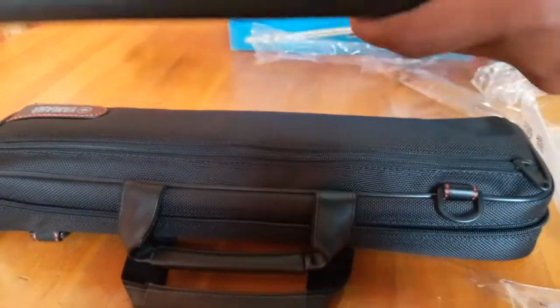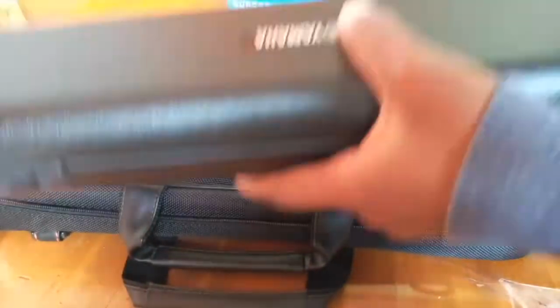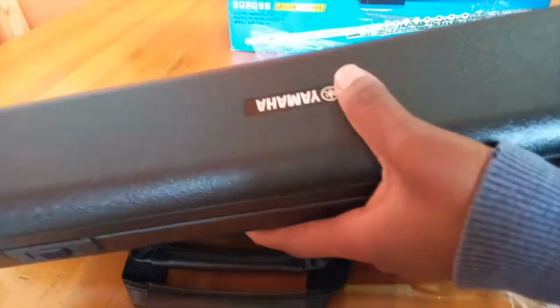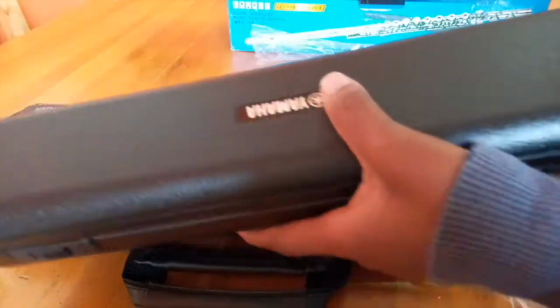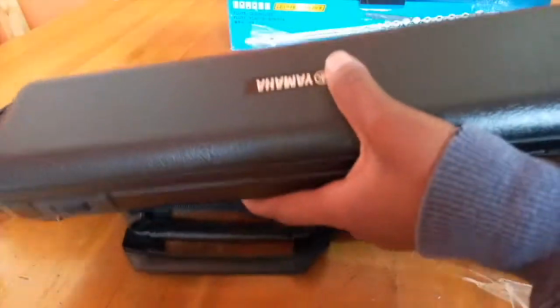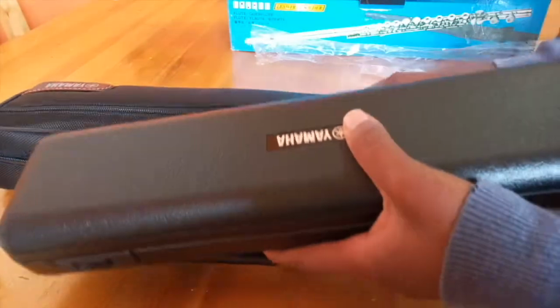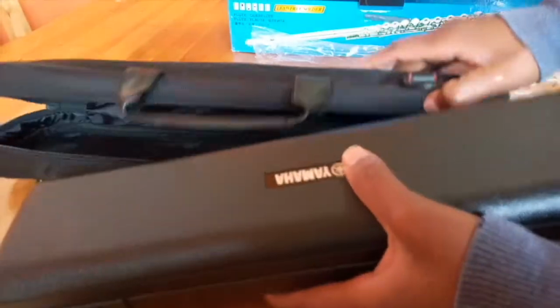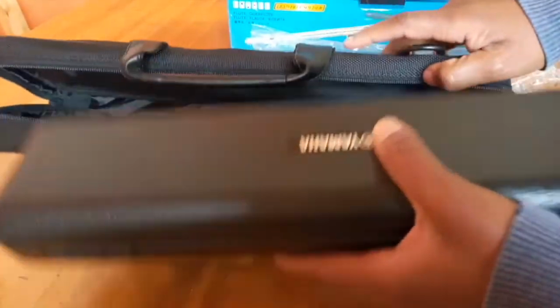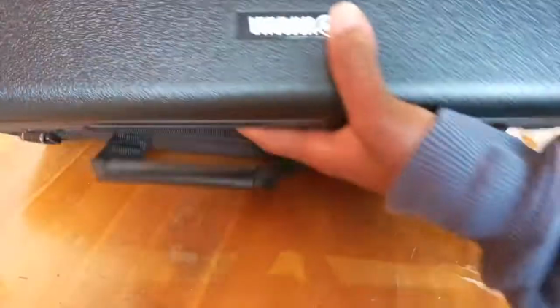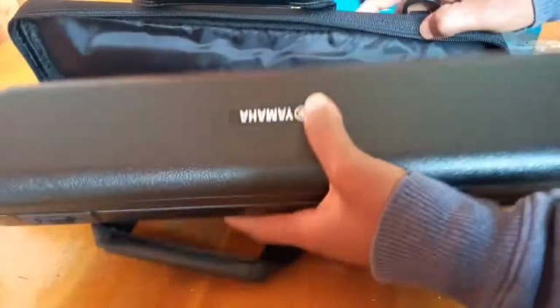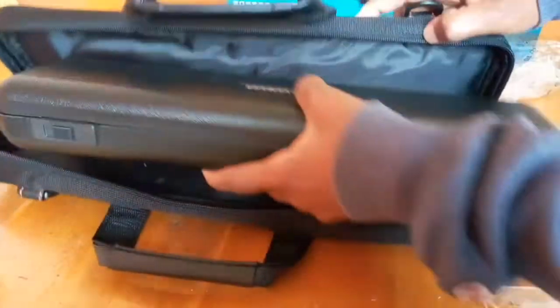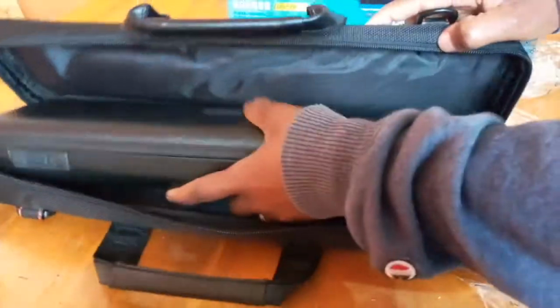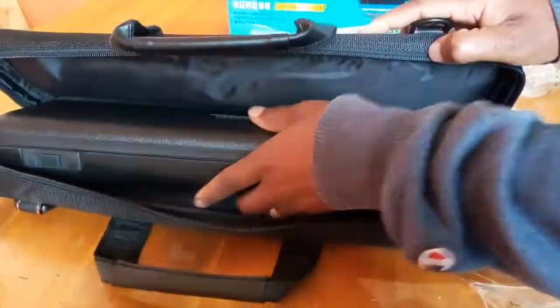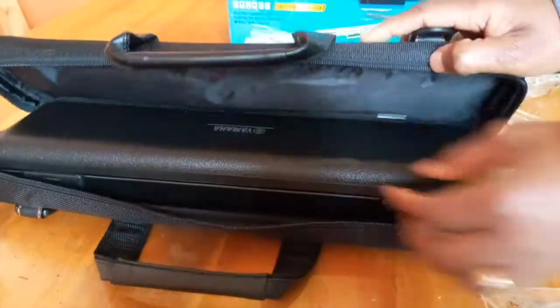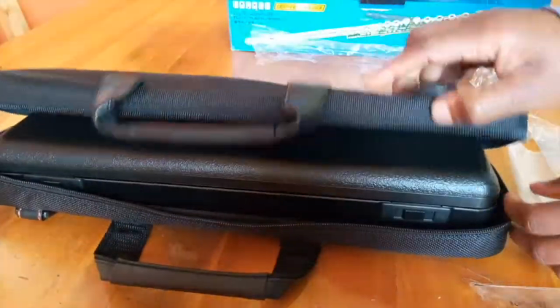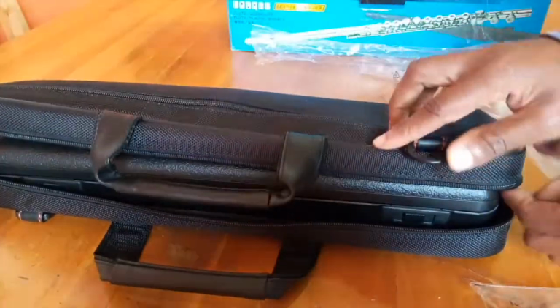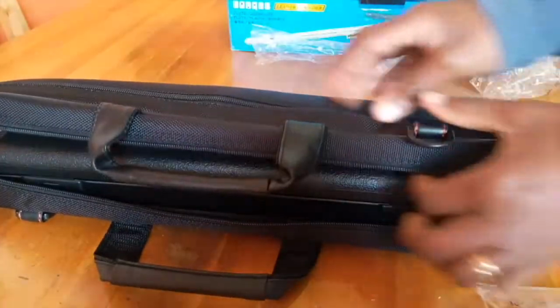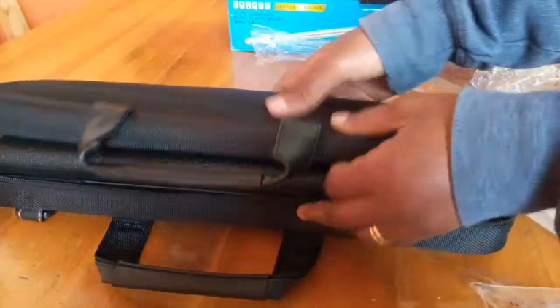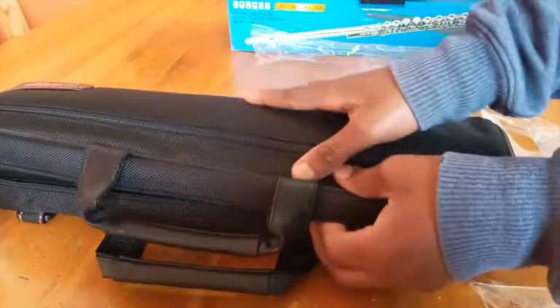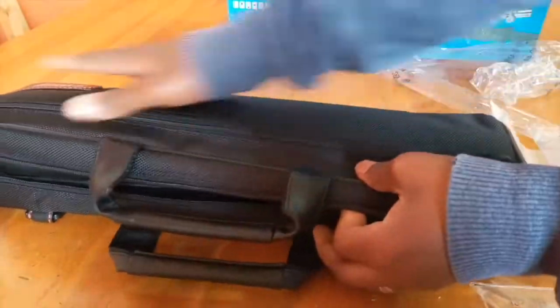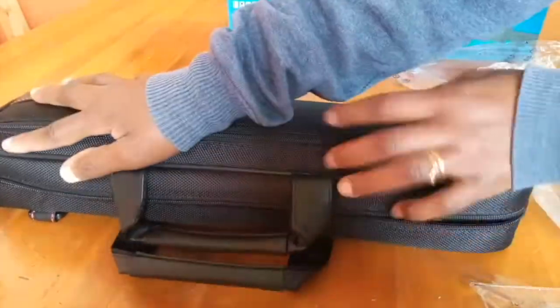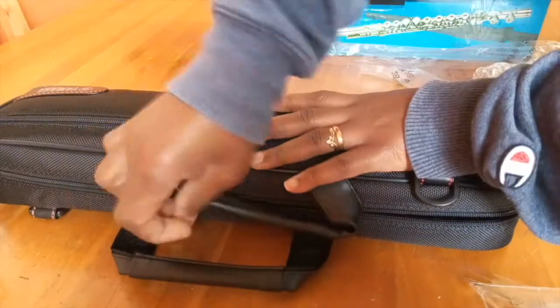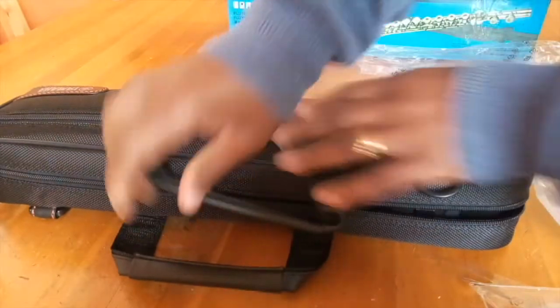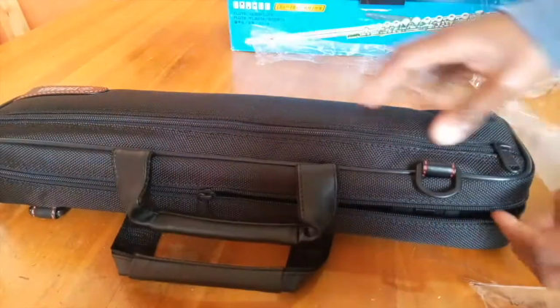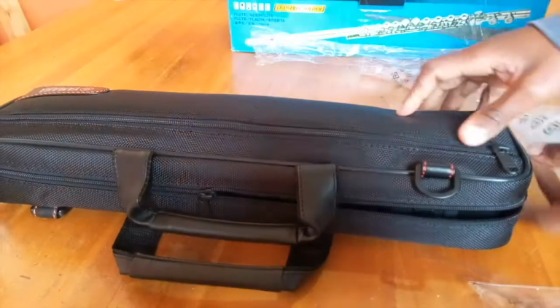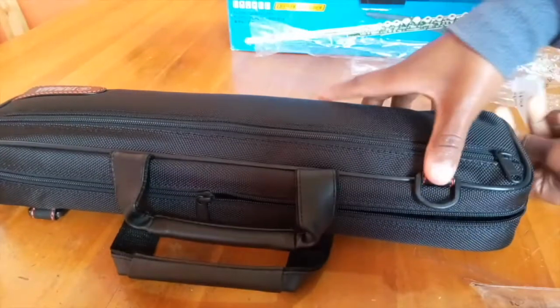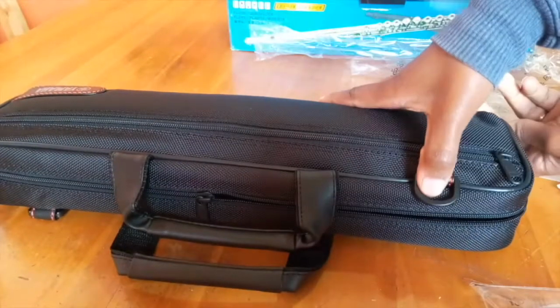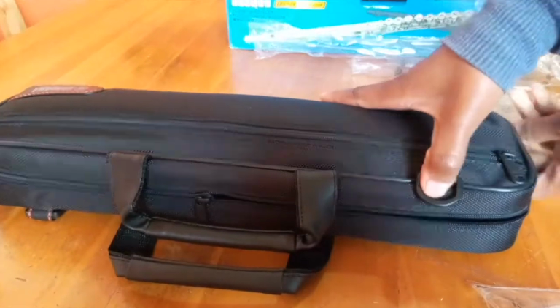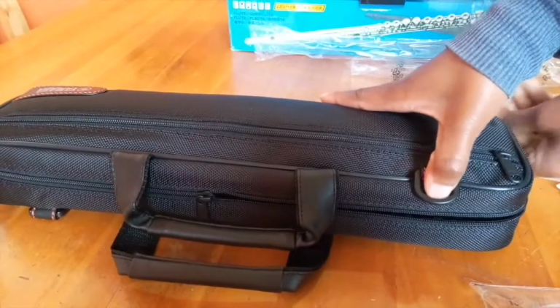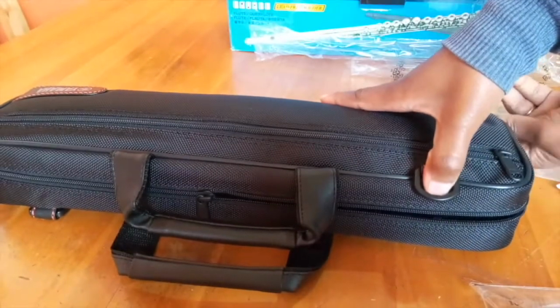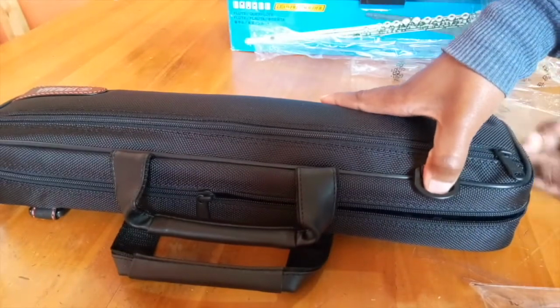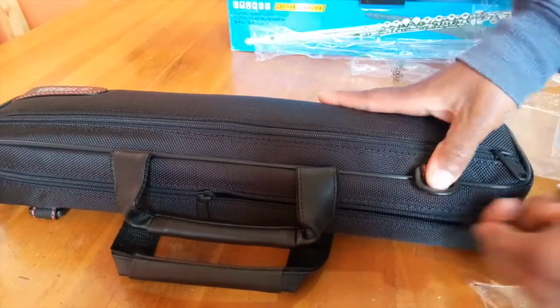Please store your case the right side up — the label has to be facing up, just like the bag's label is also on top.